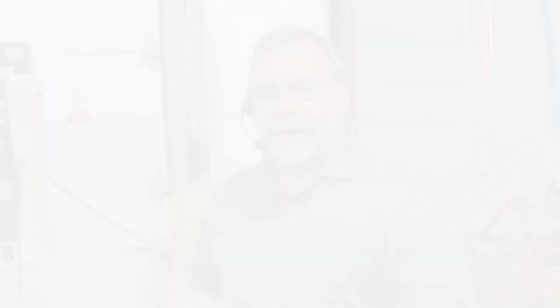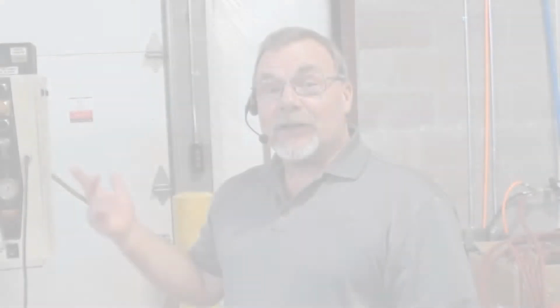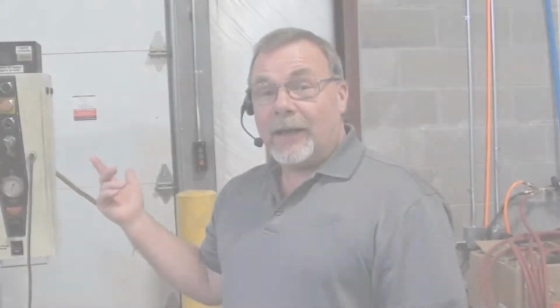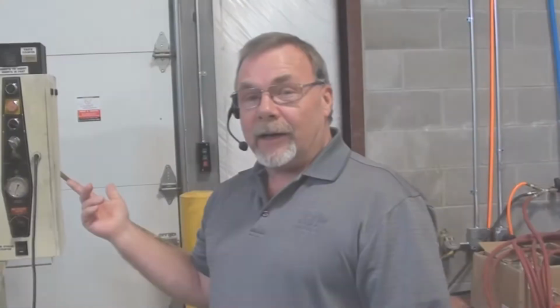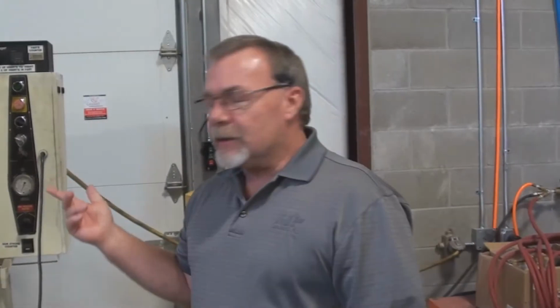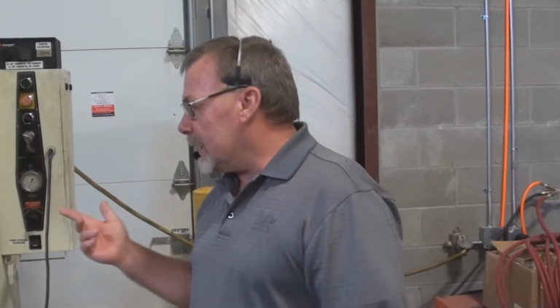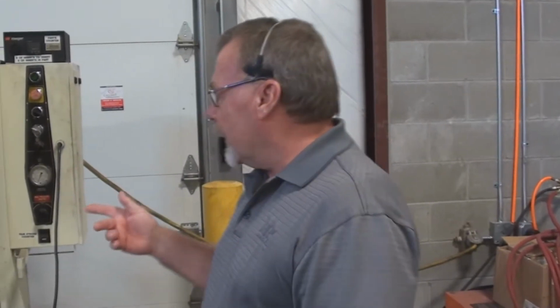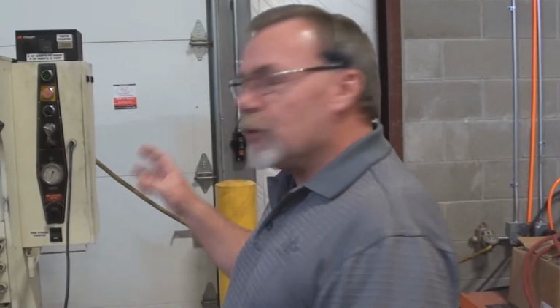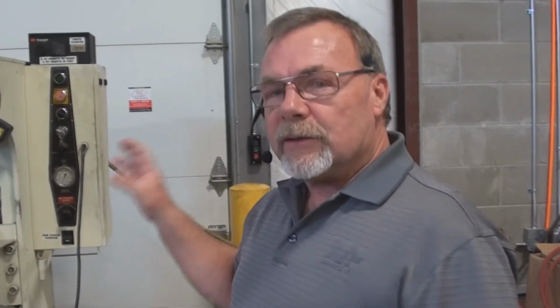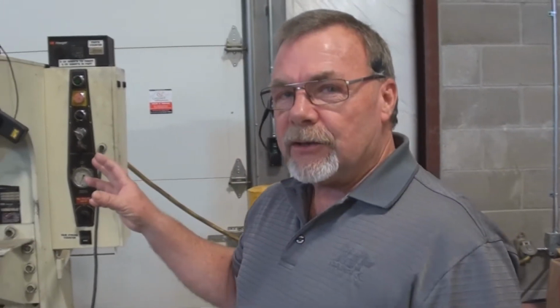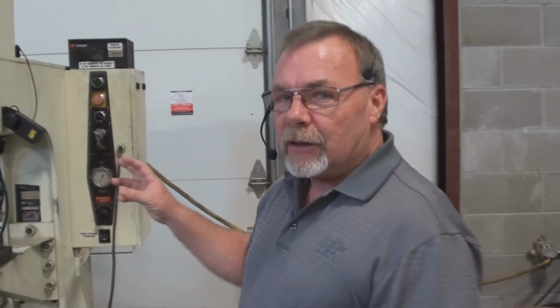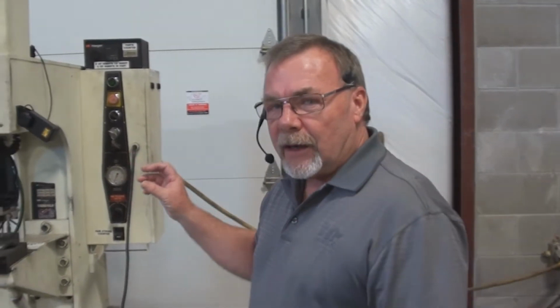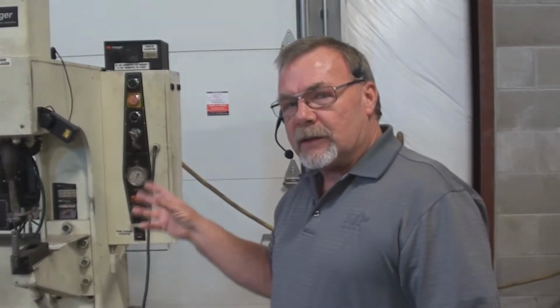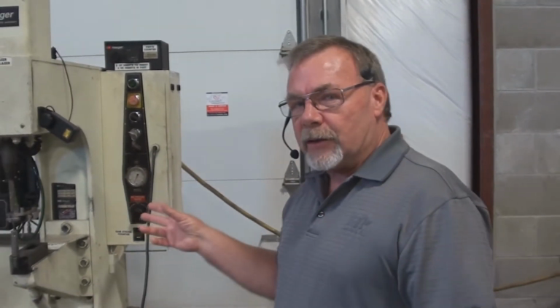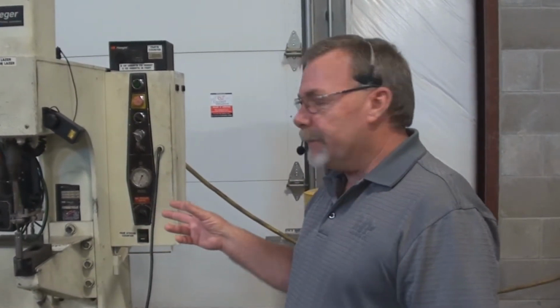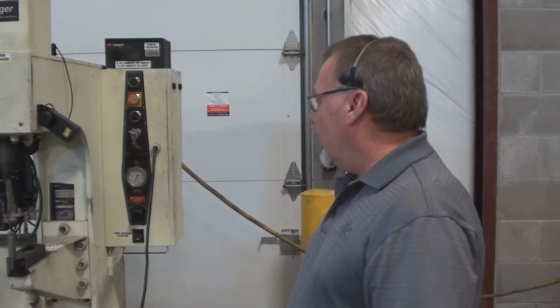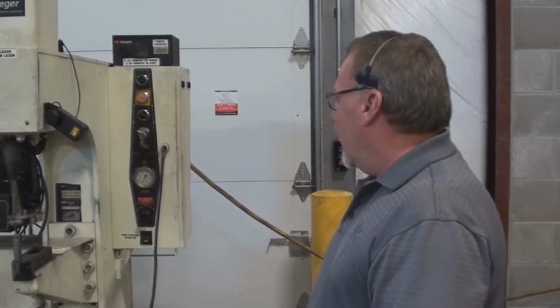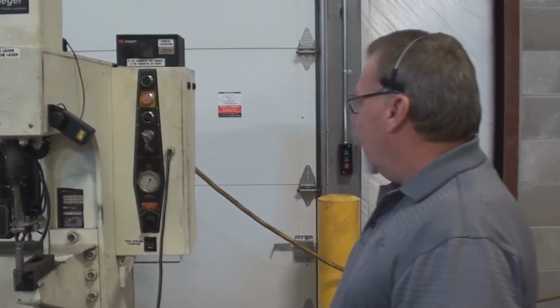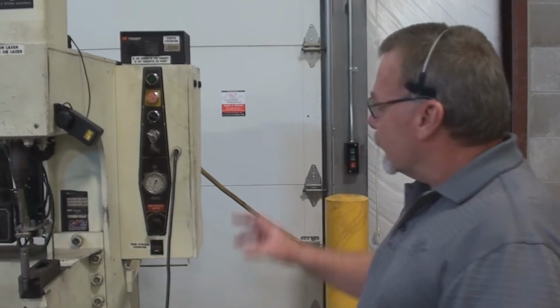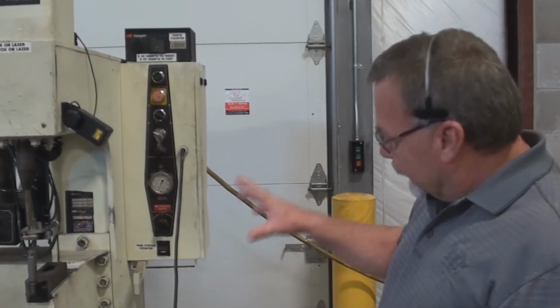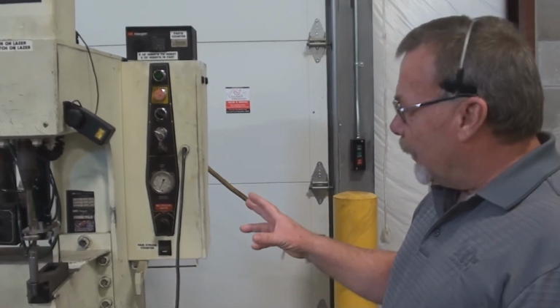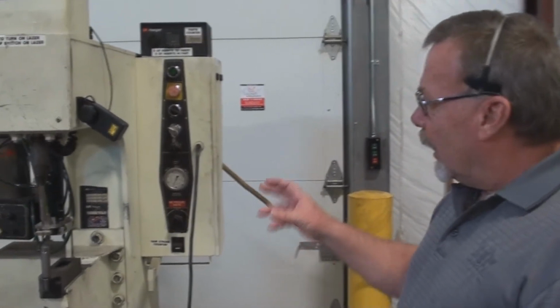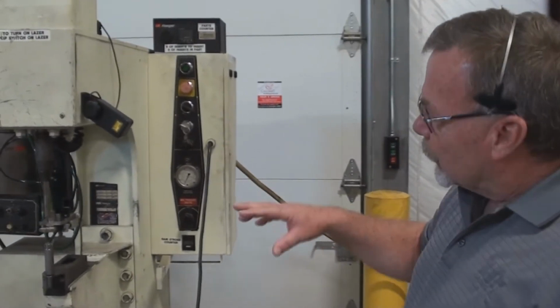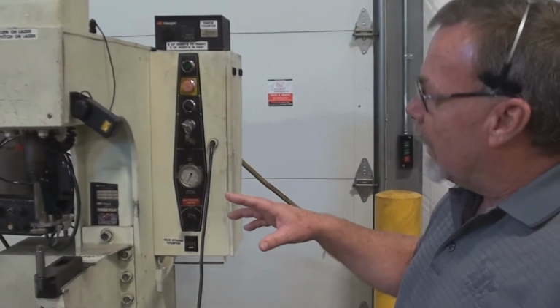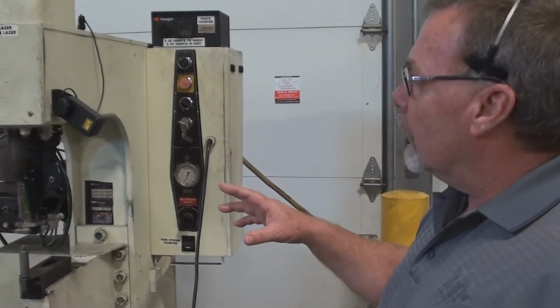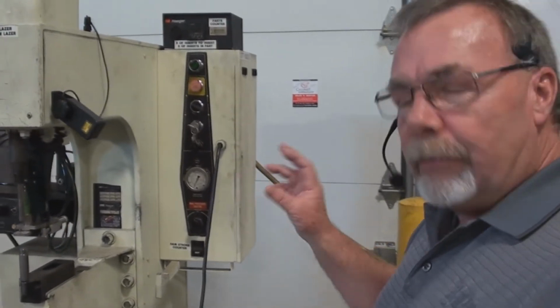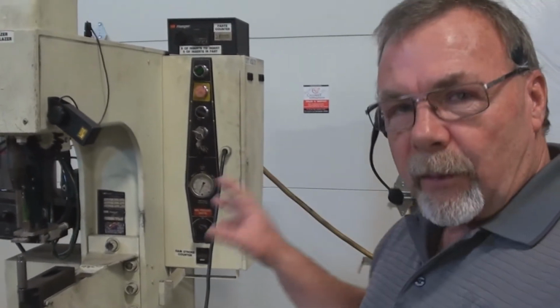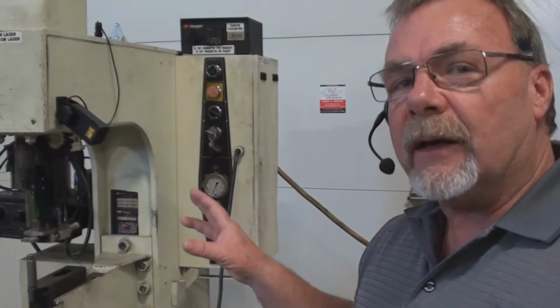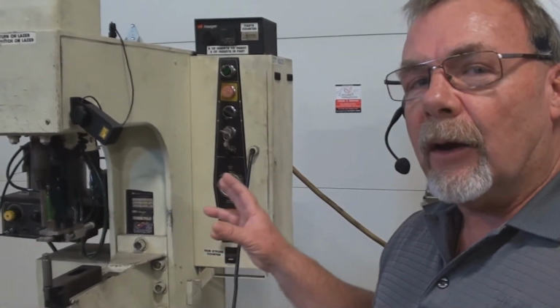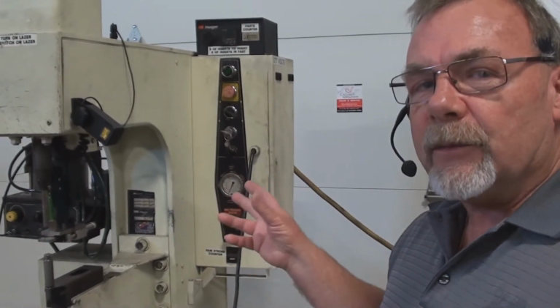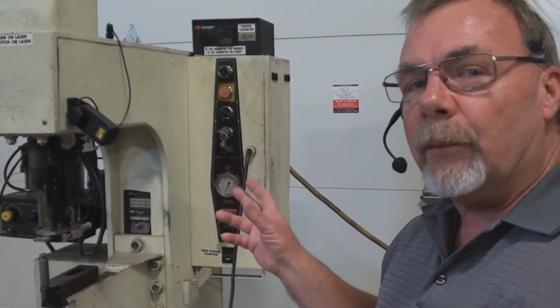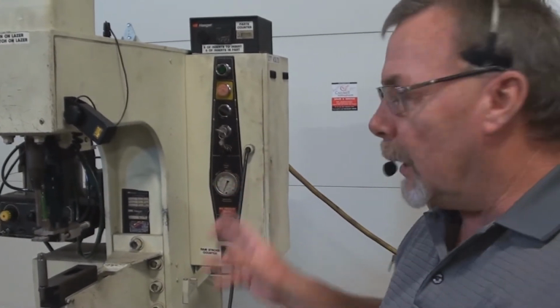This is a Haeger HP6C — the newest vintage of the HP6 series. It's a little banged up, a little scratched, but we've checked it out and it all seems to run pretty good.